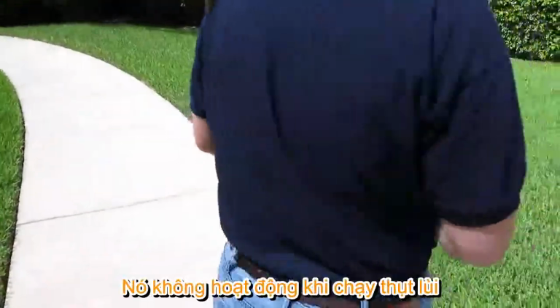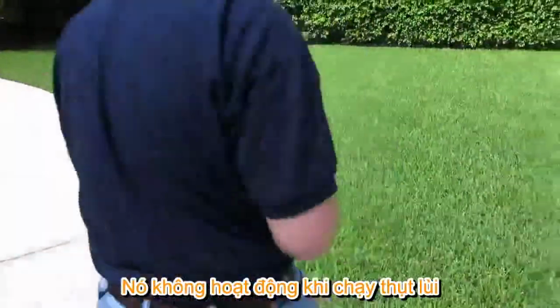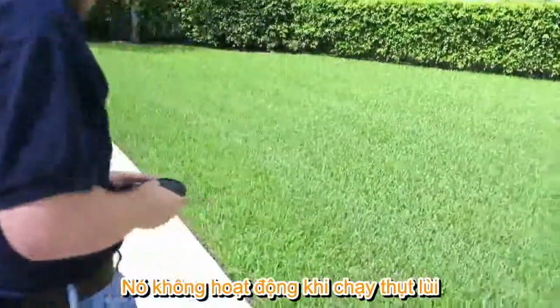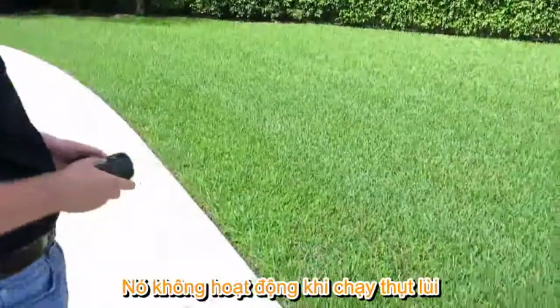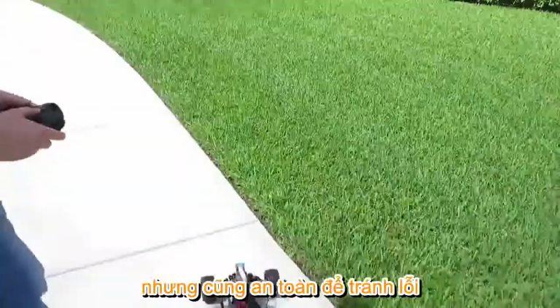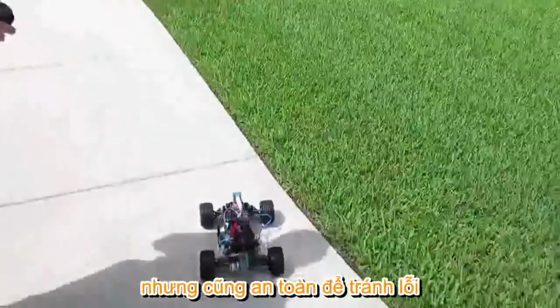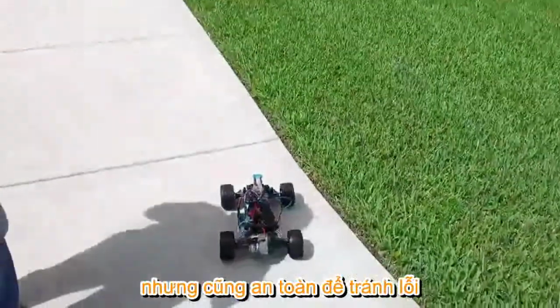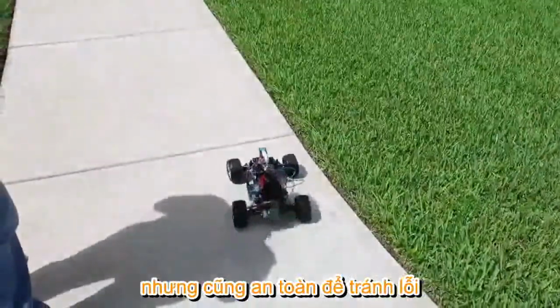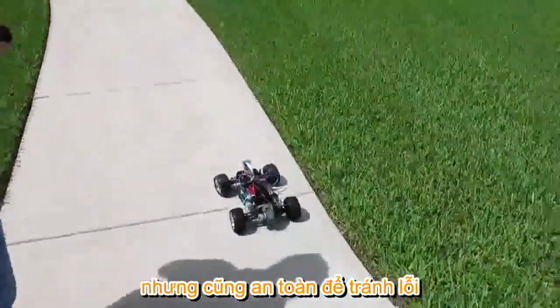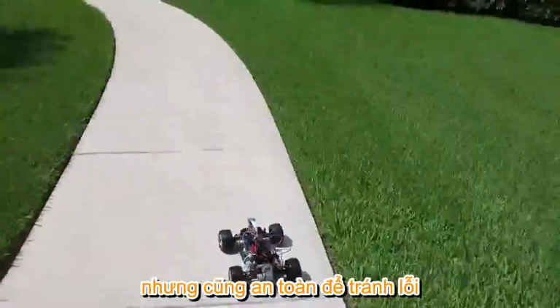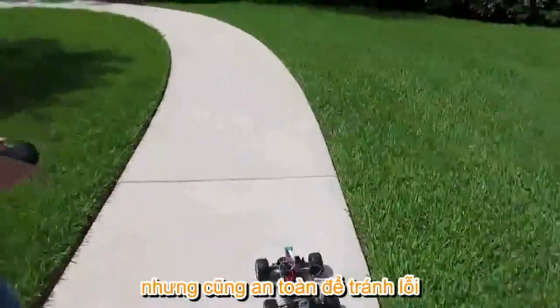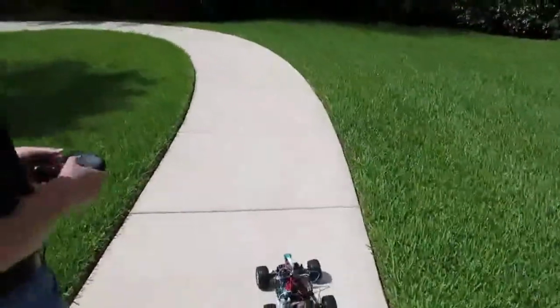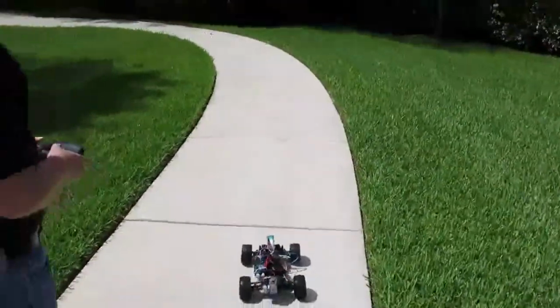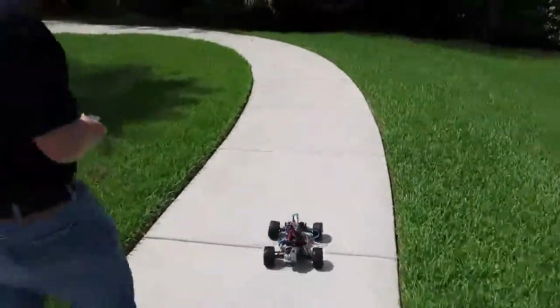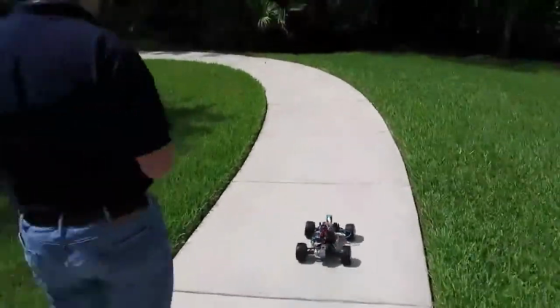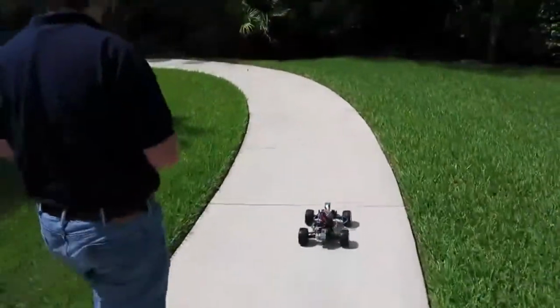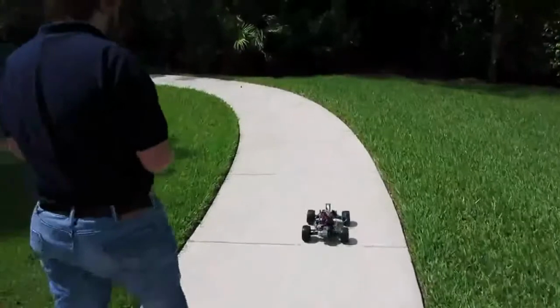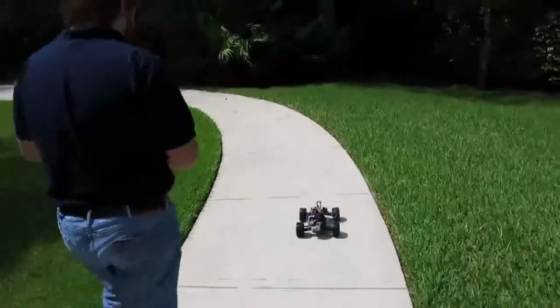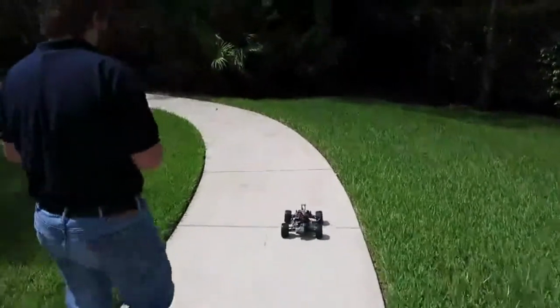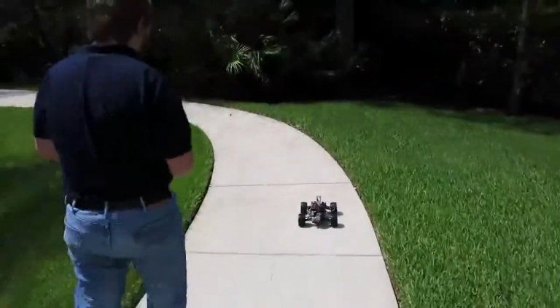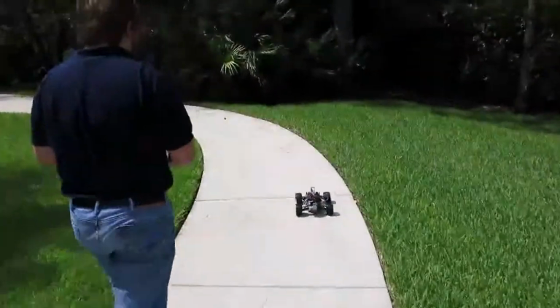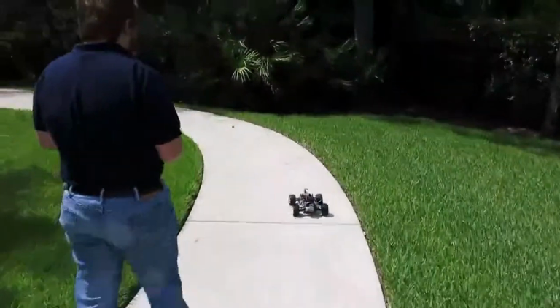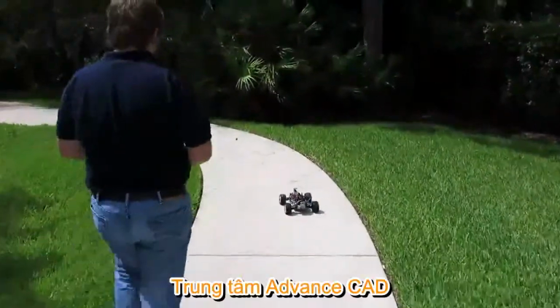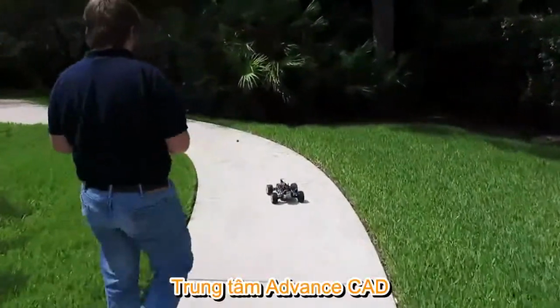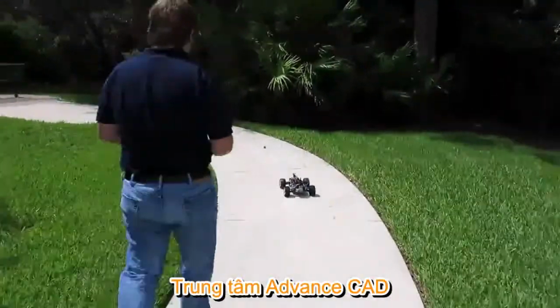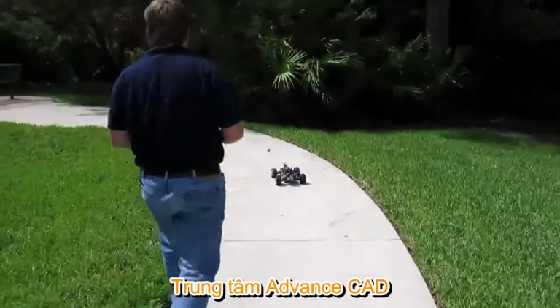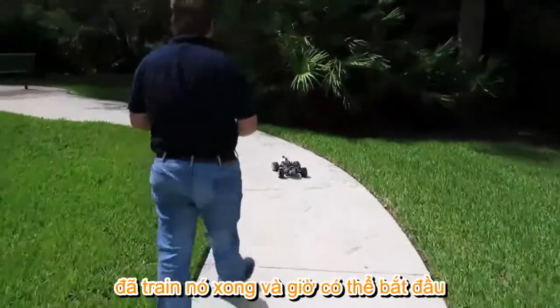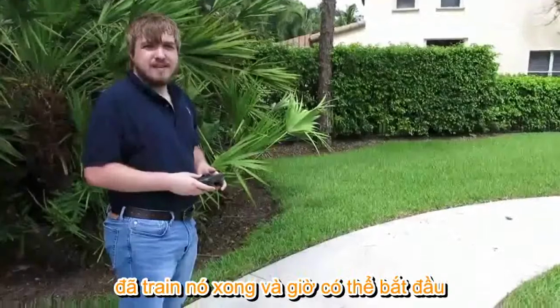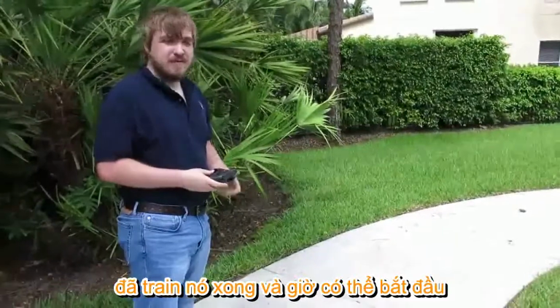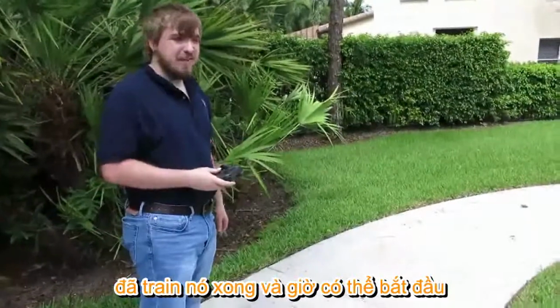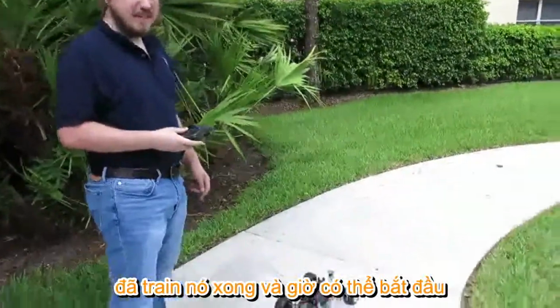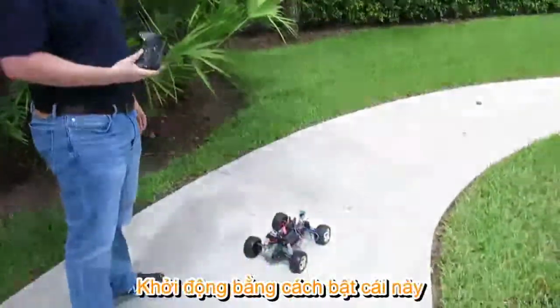It doesn't burn when backing up, so it's safe to correct mistakes. Alright, I've trained it a bit — let's see how it works.